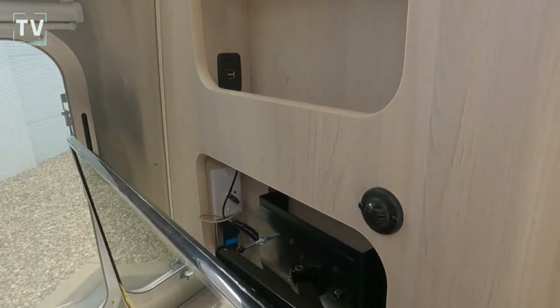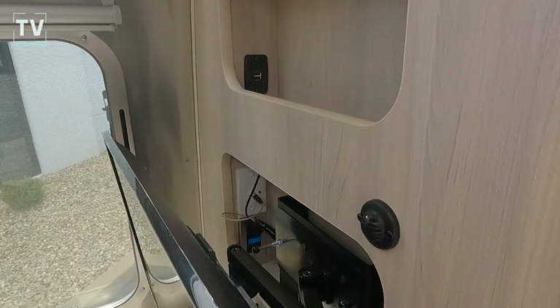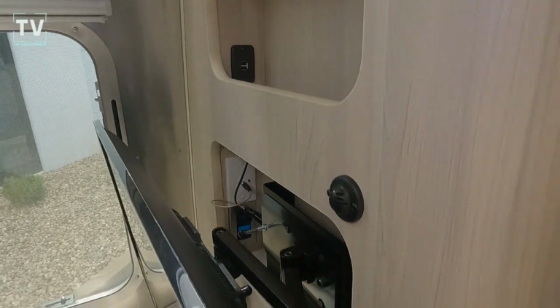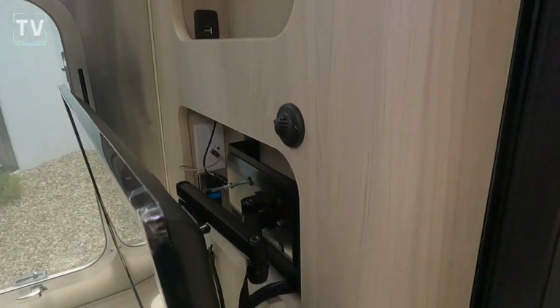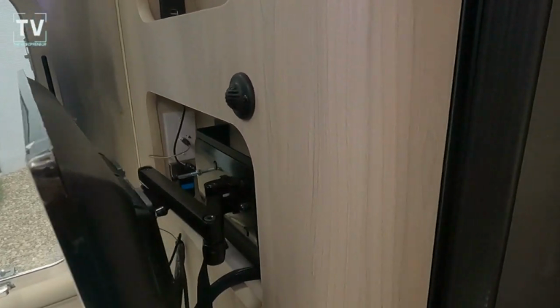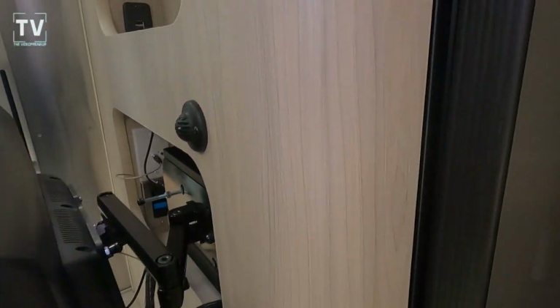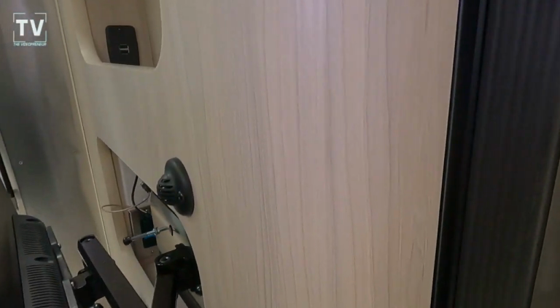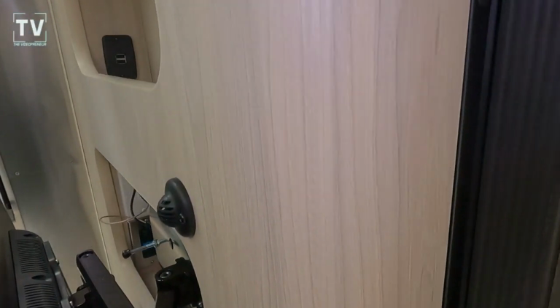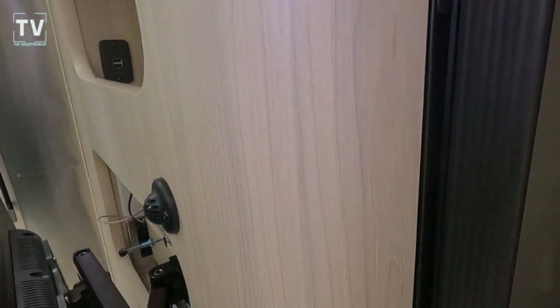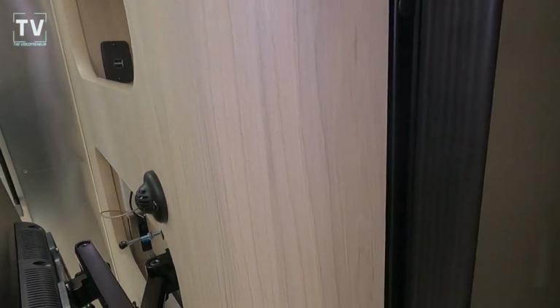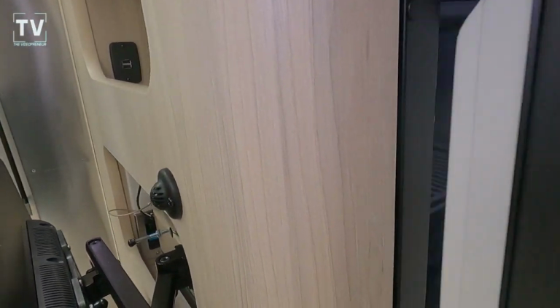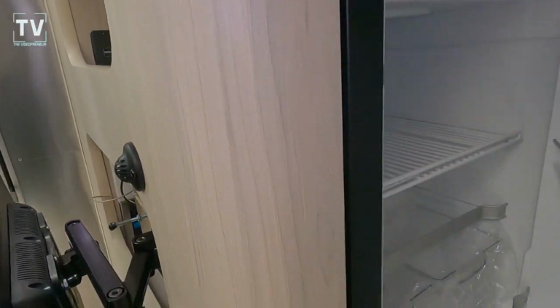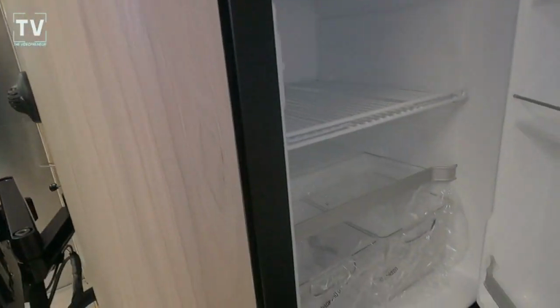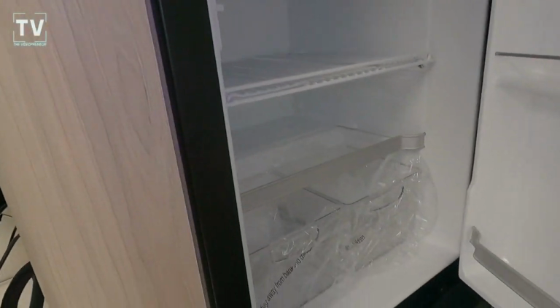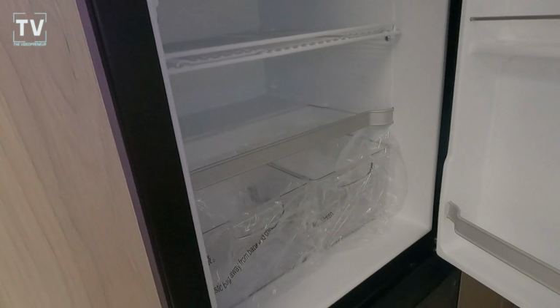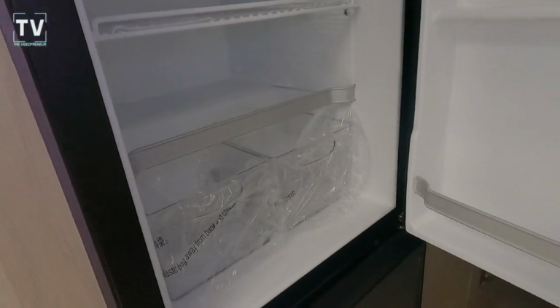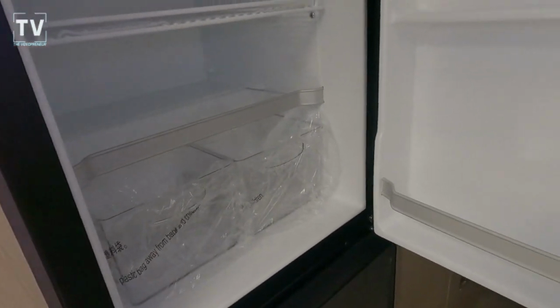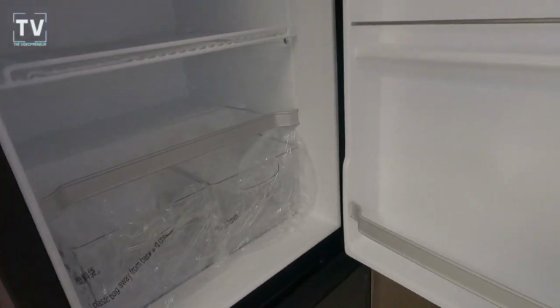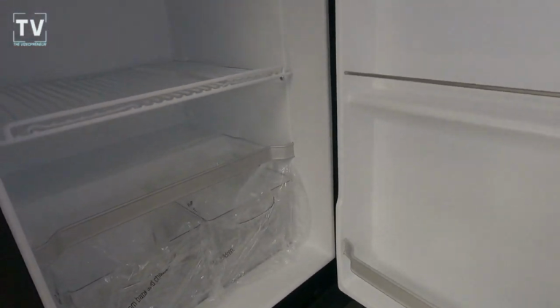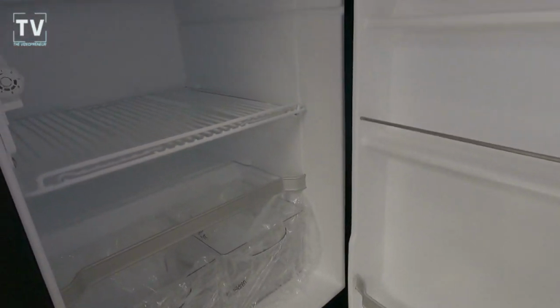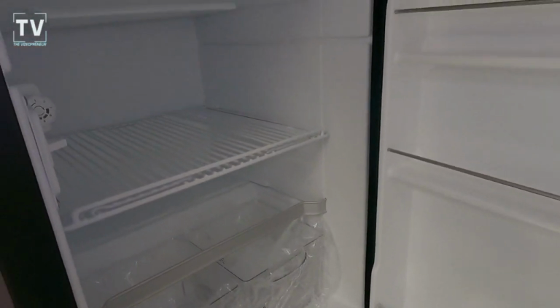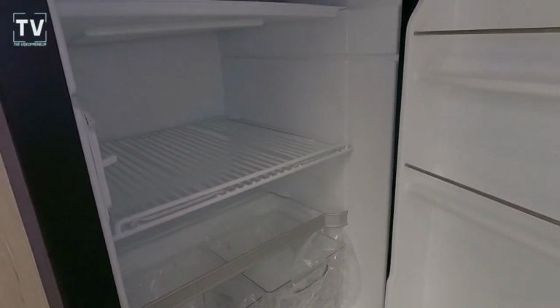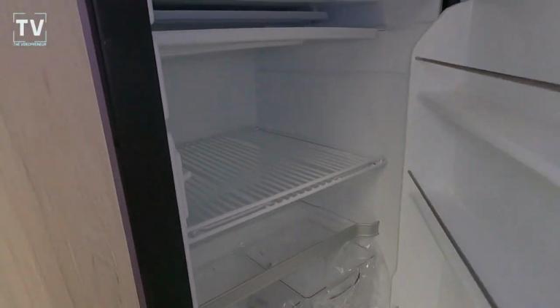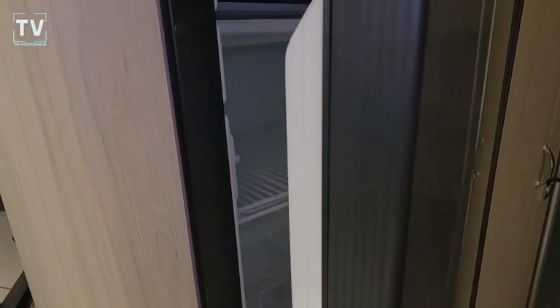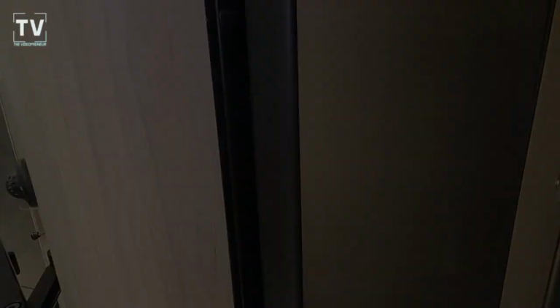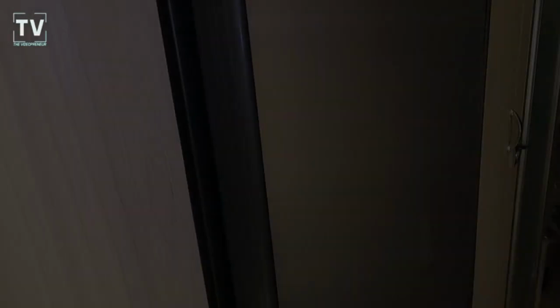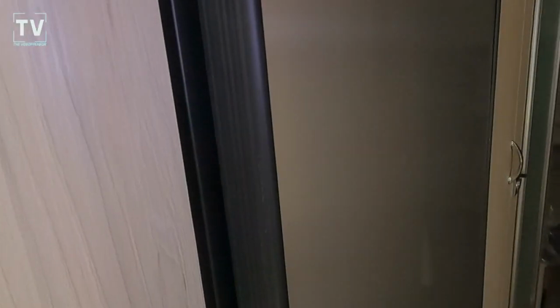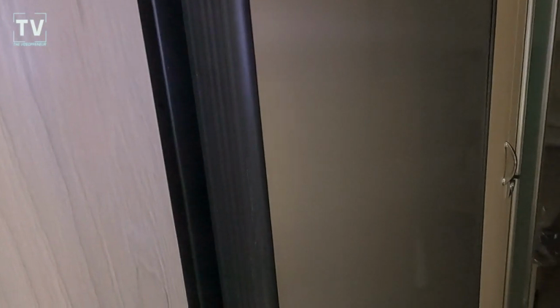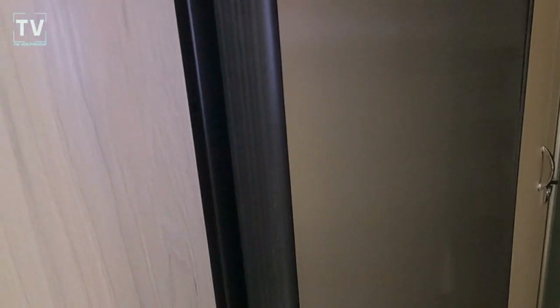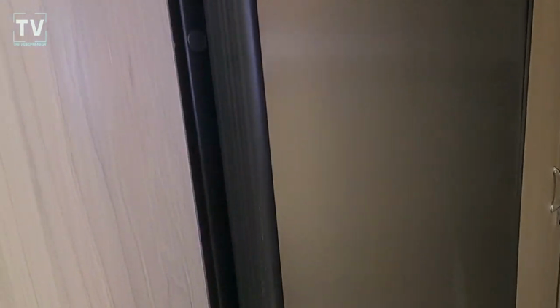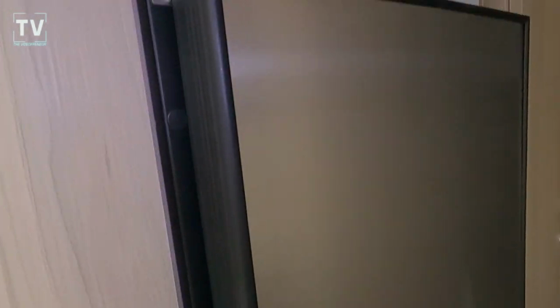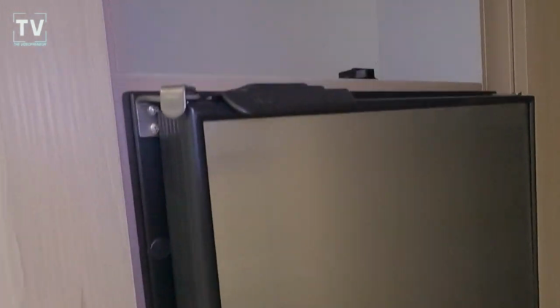More of the woodwork and the cubbies where you can plug in USB ports and charge your devices. Here is the refrigerator freezer — it's a 6.8 cubic foot refrigerator.